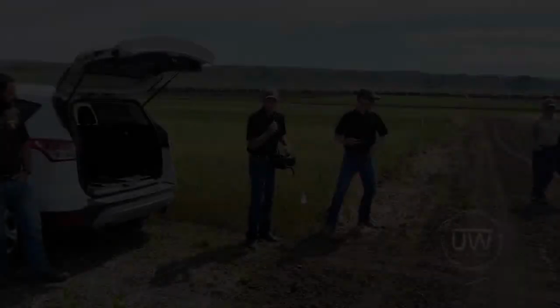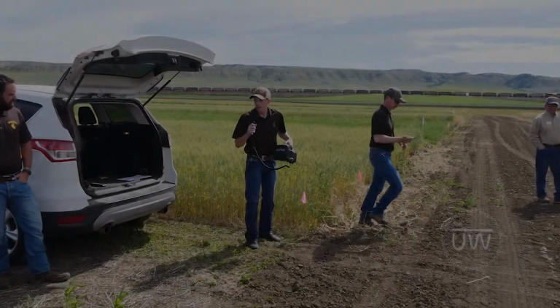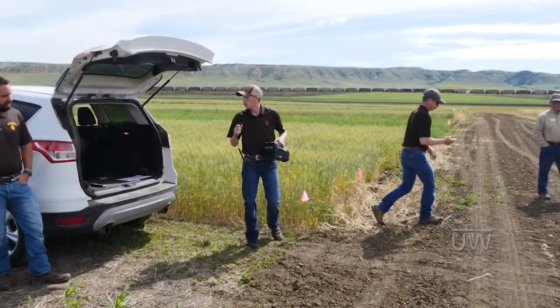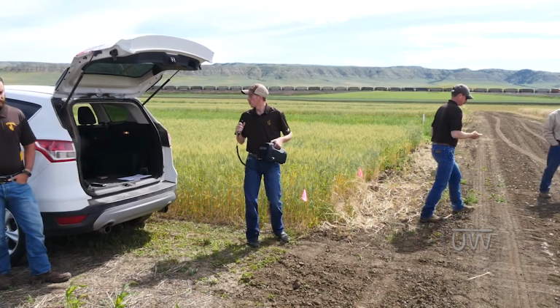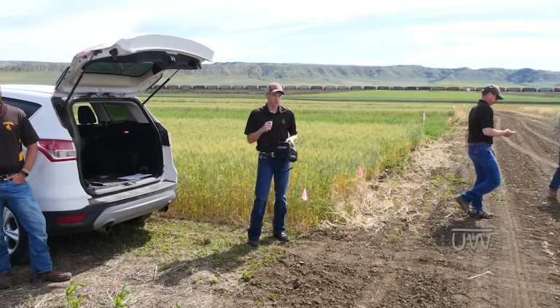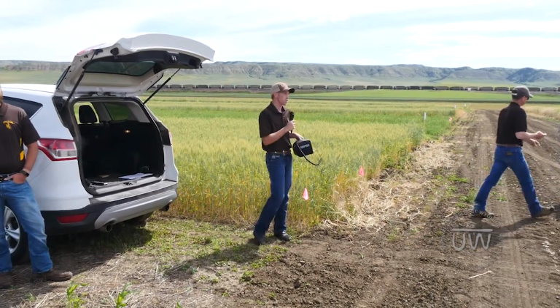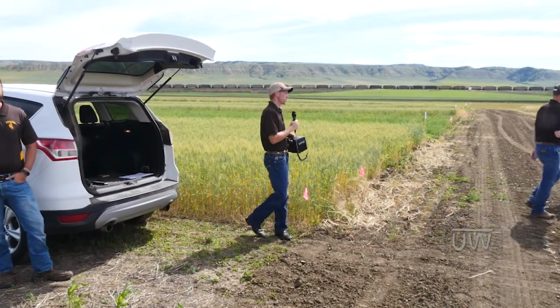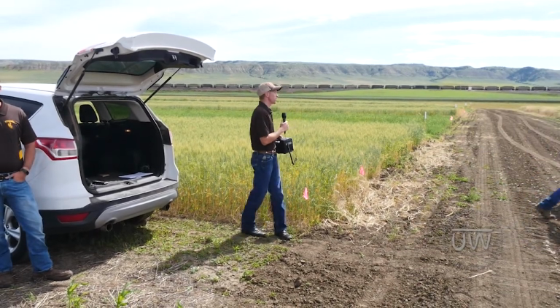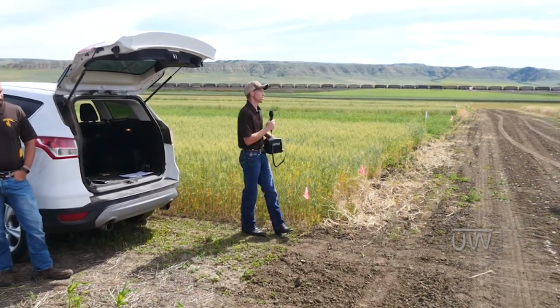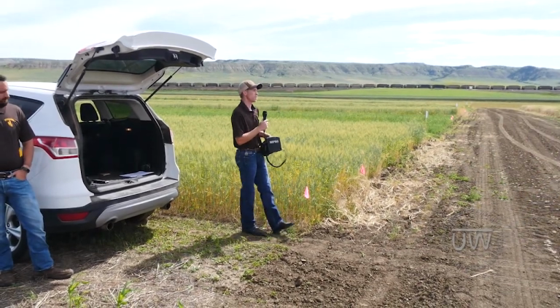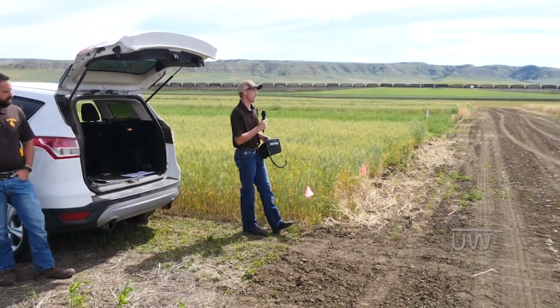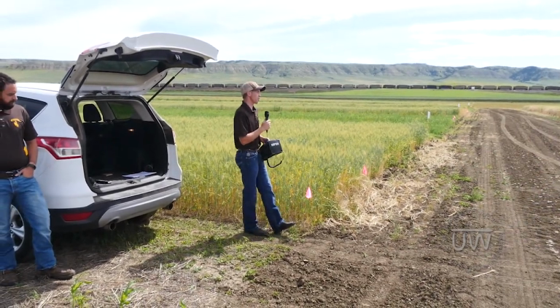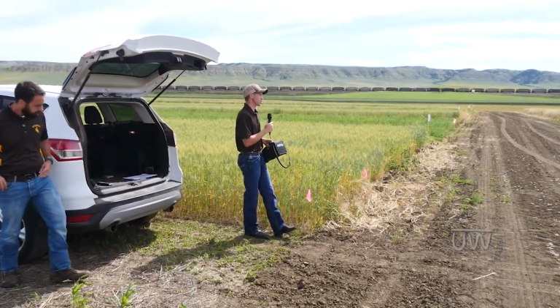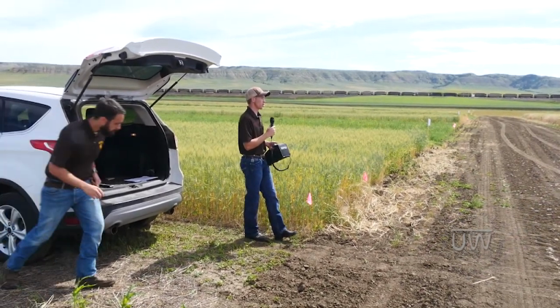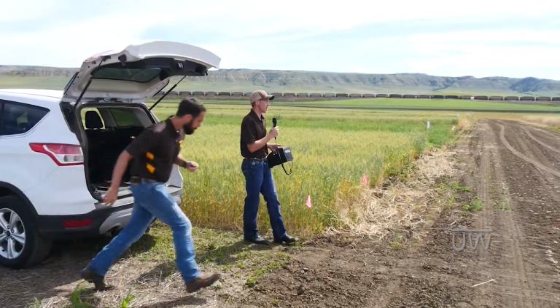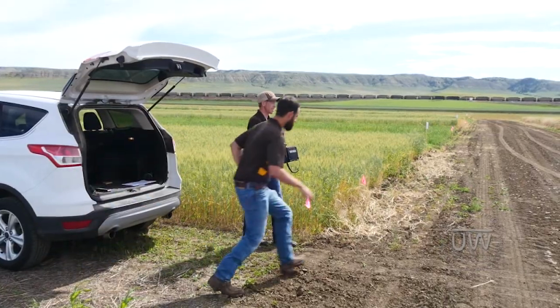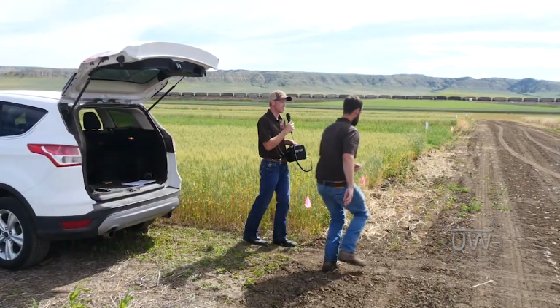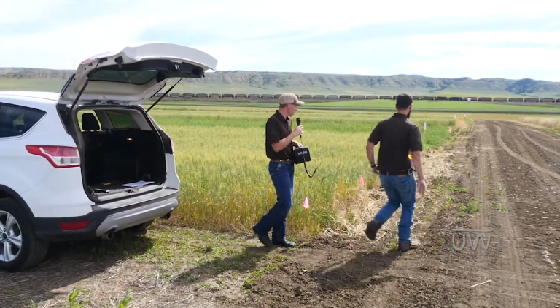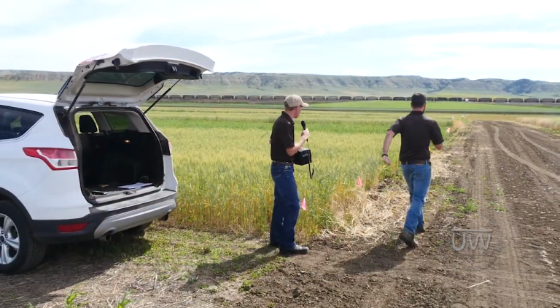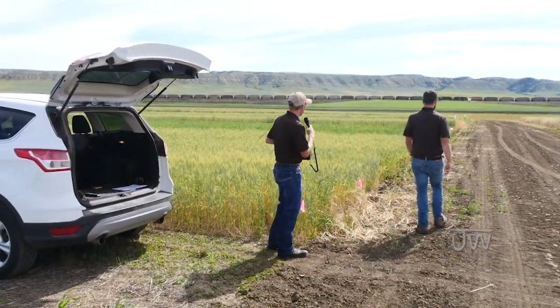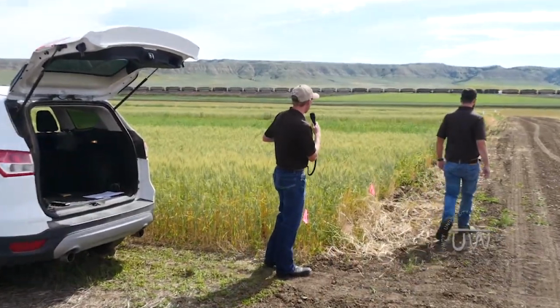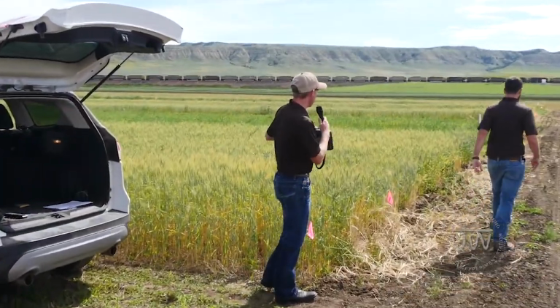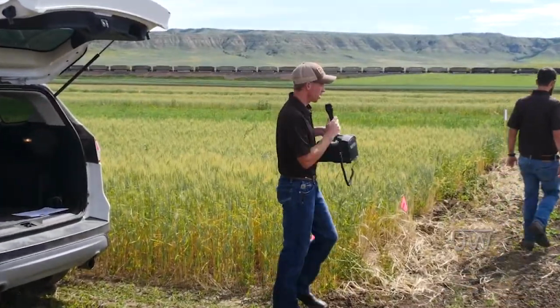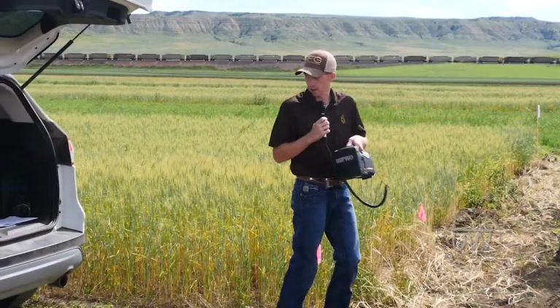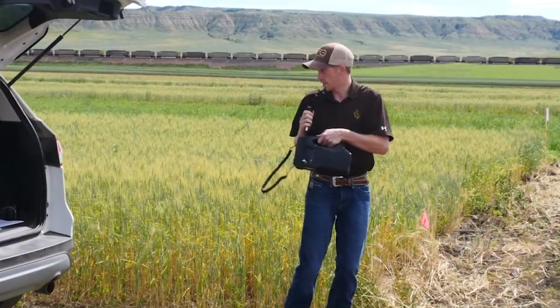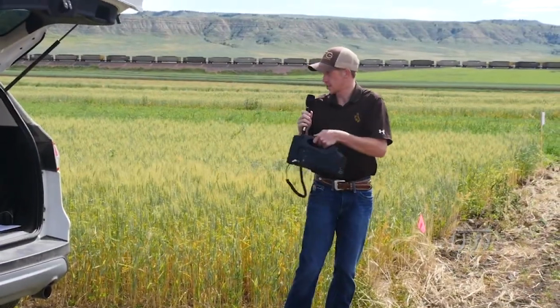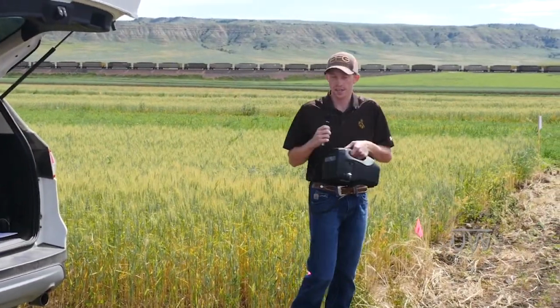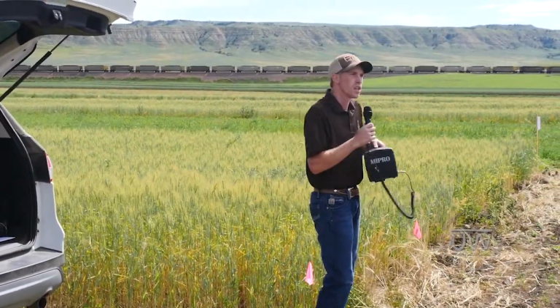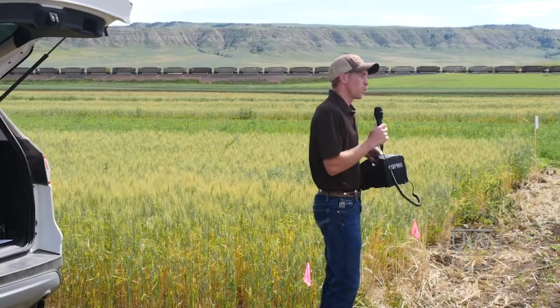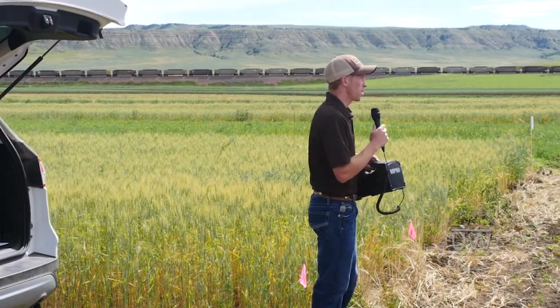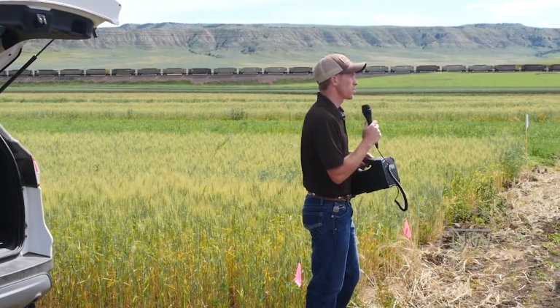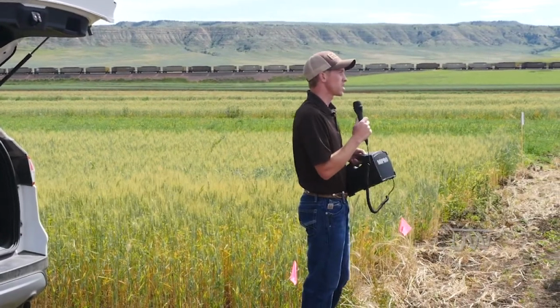The goal of this project originally was to see if we could get cover crops to grow in a dry land setting. You'll notice here and on the next slide we planted four seed mixes of cover crops.